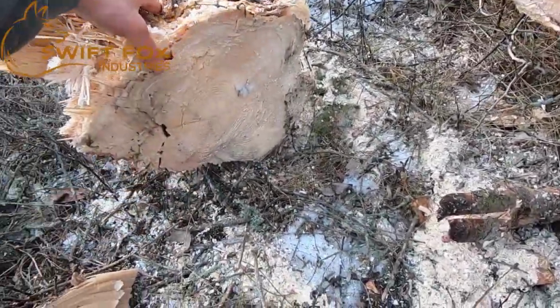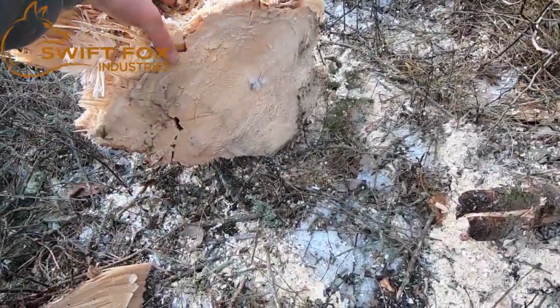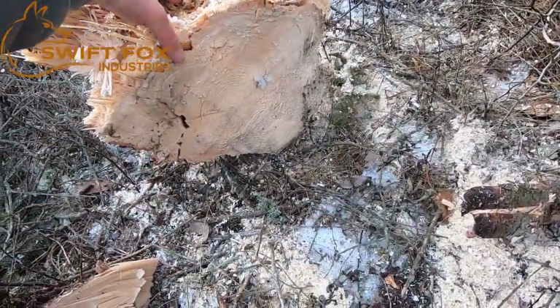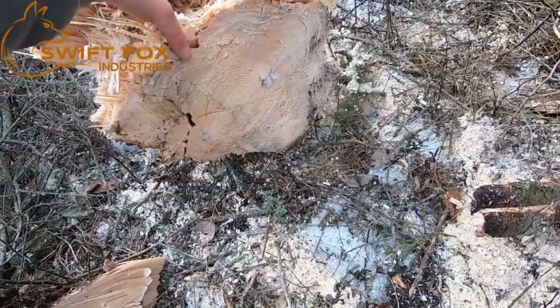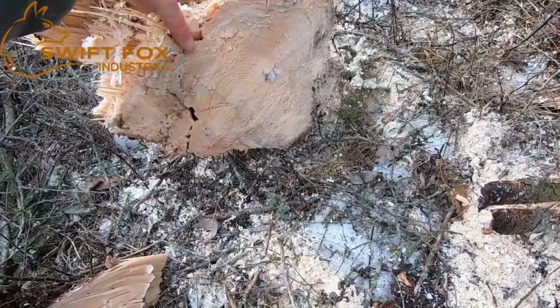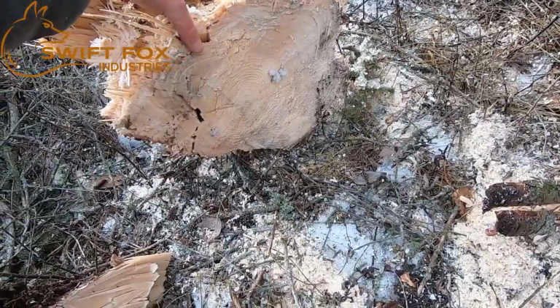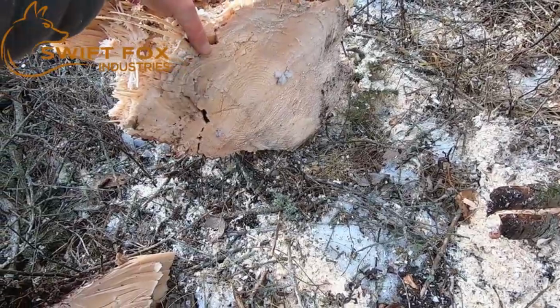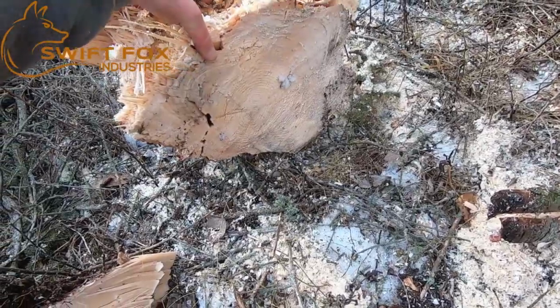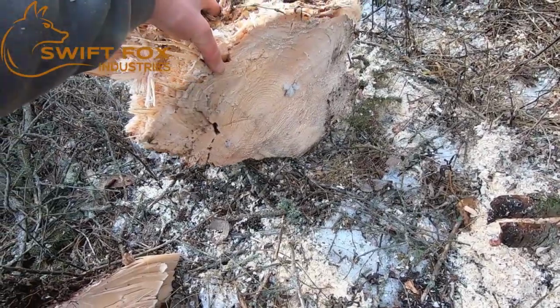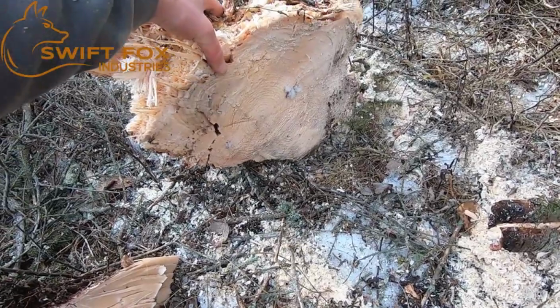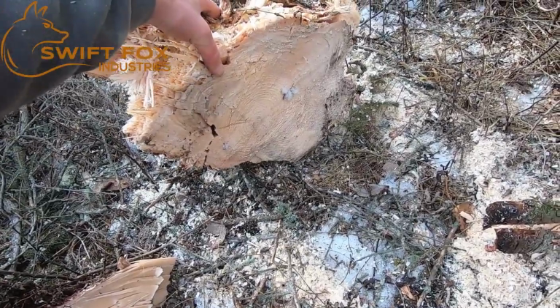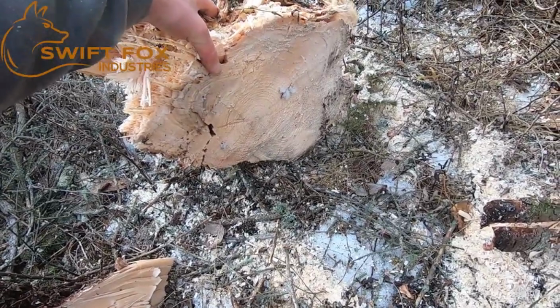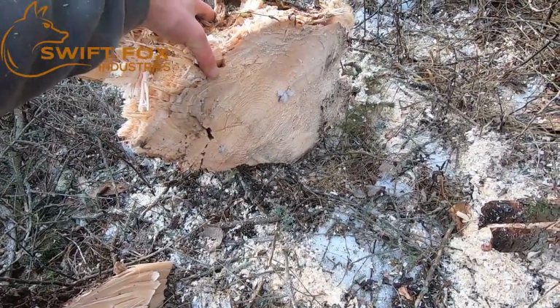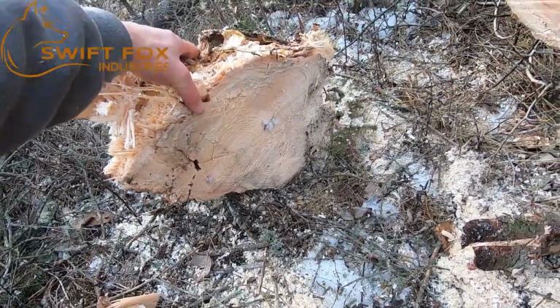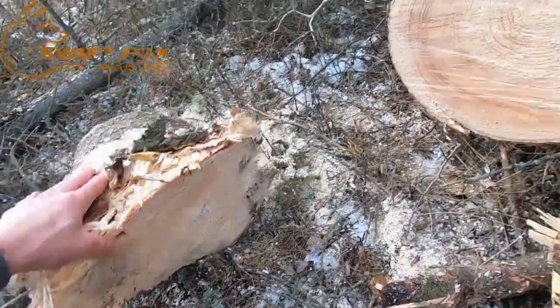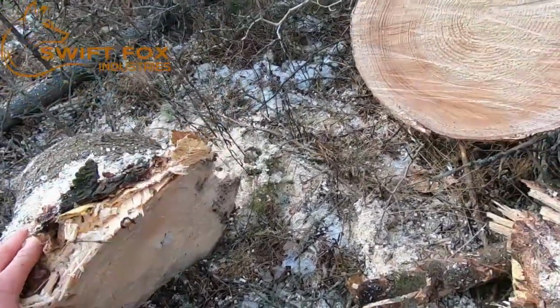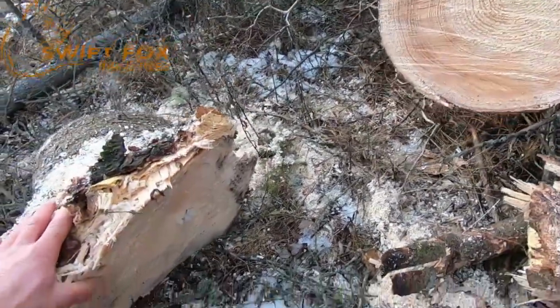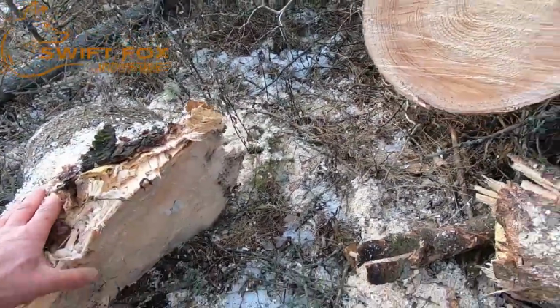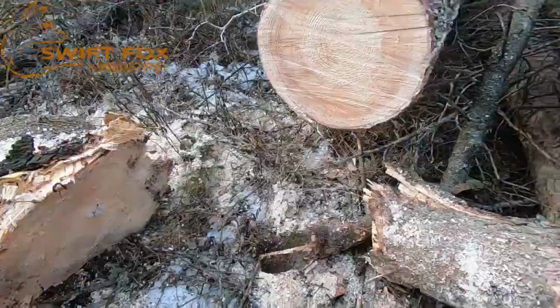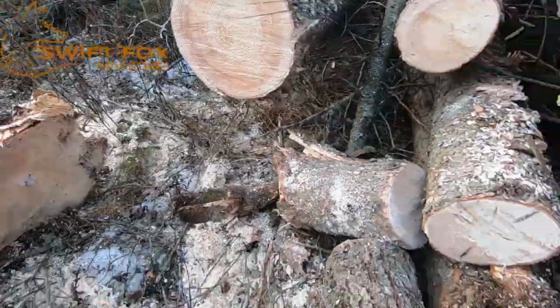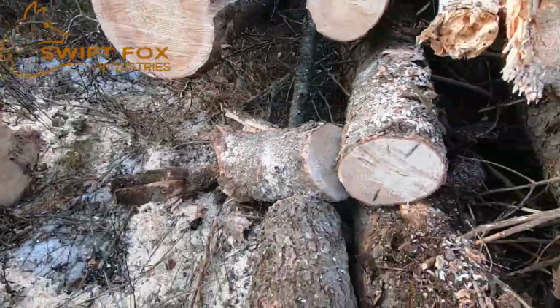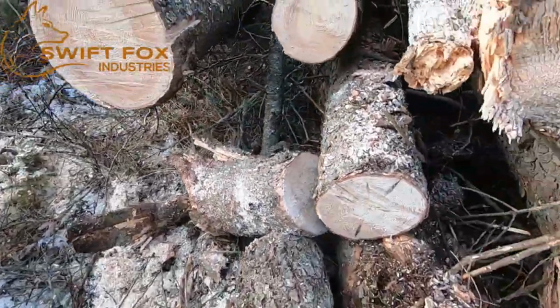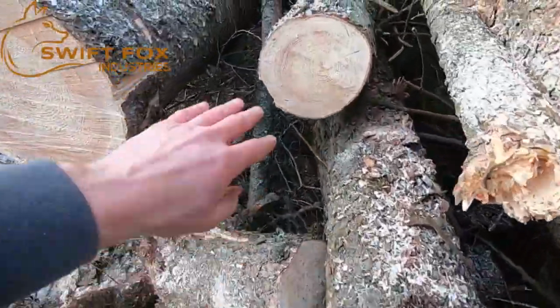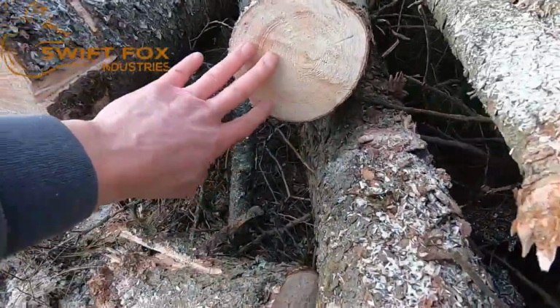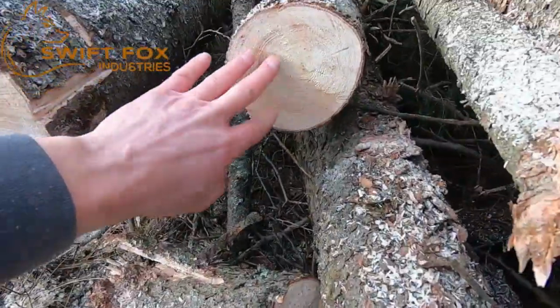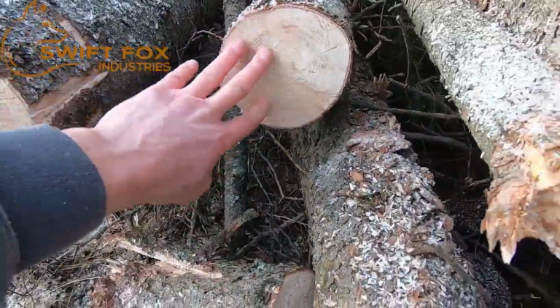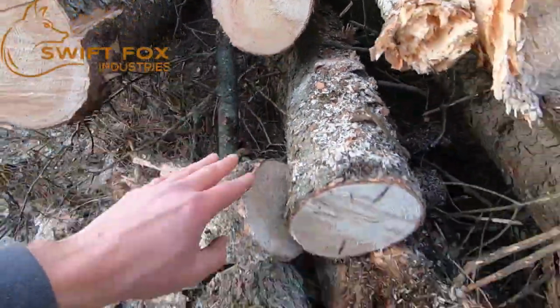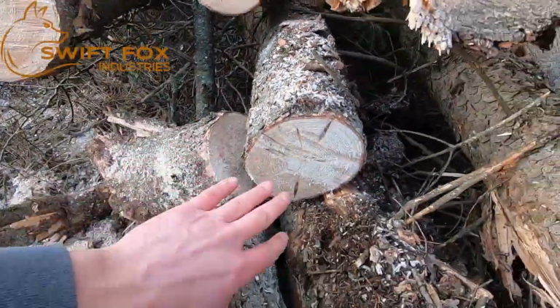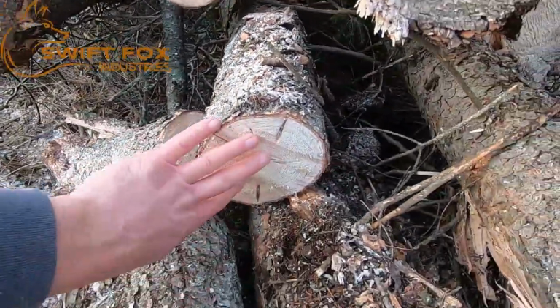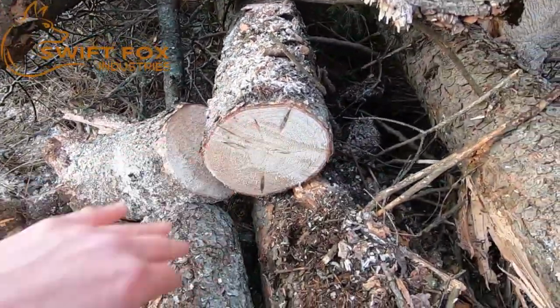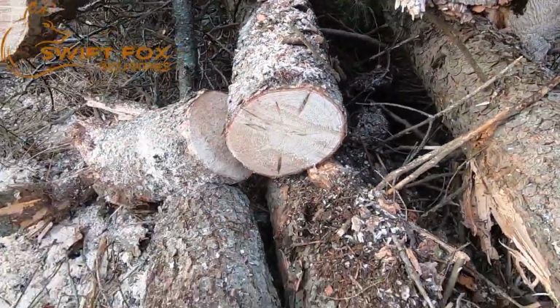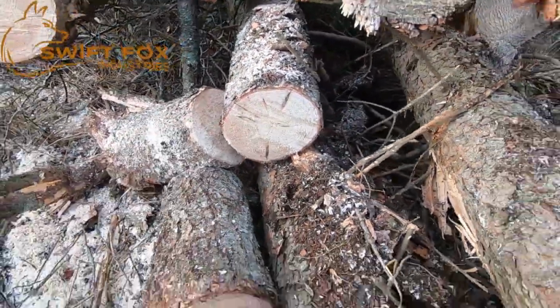We probably would have been better served to cut it a foot off the ground first. These smaller ones — no cracking. No cracking after a foot.